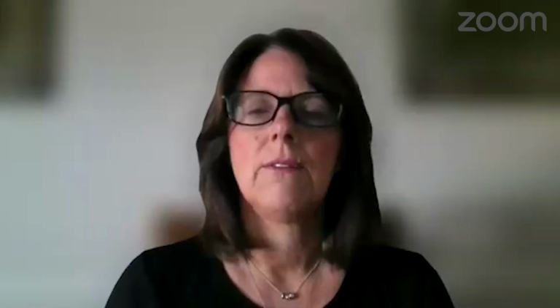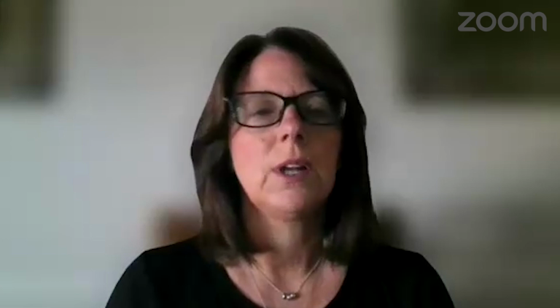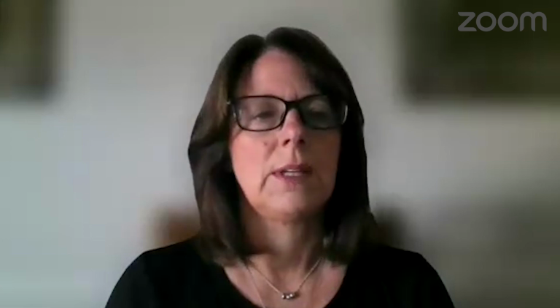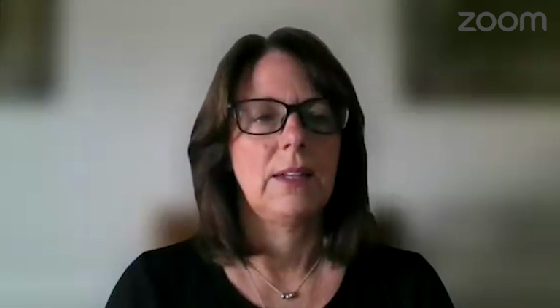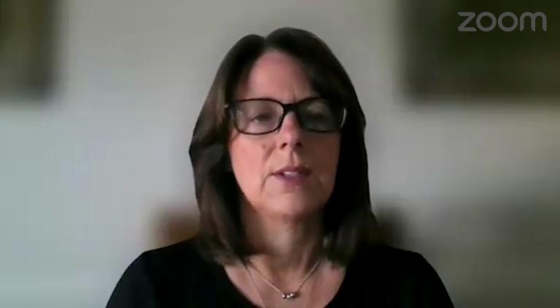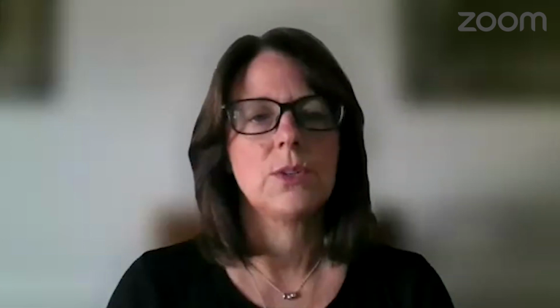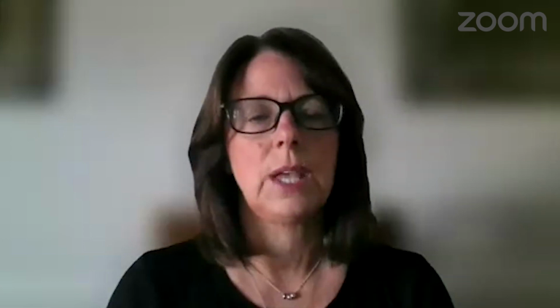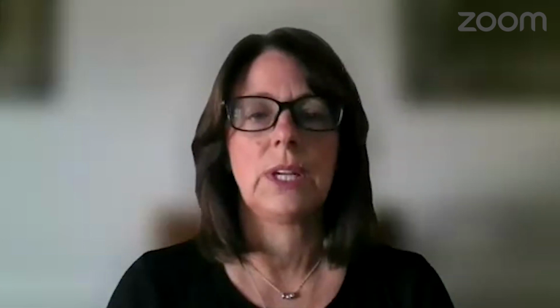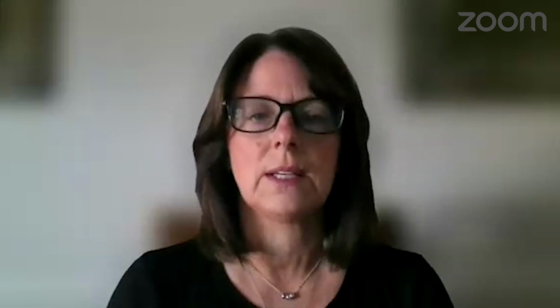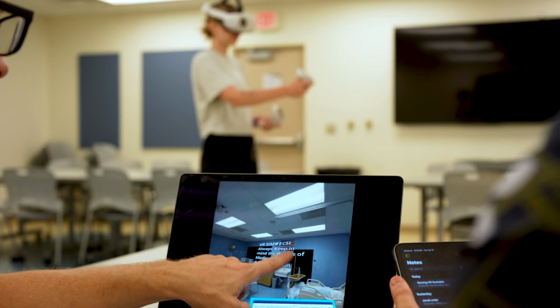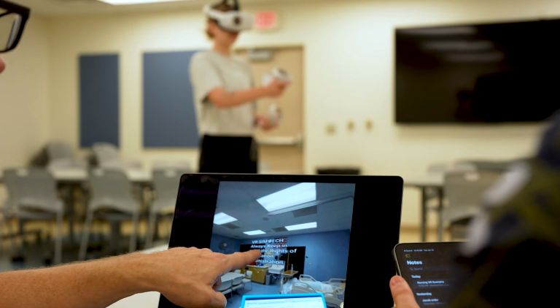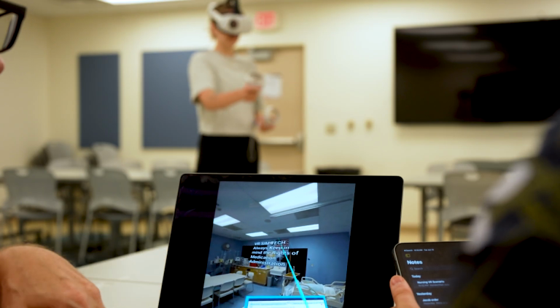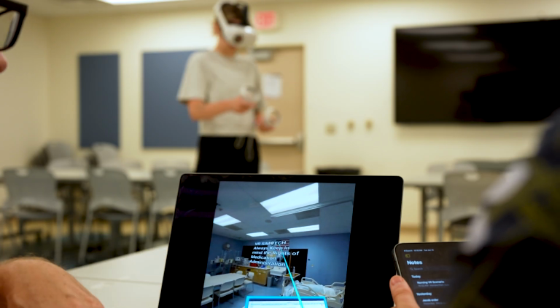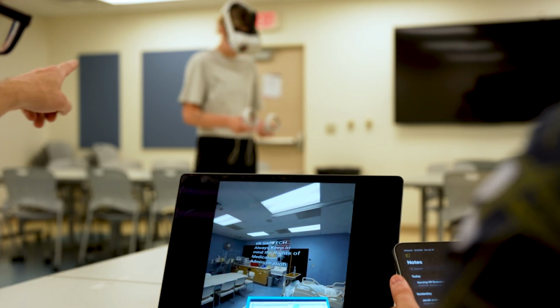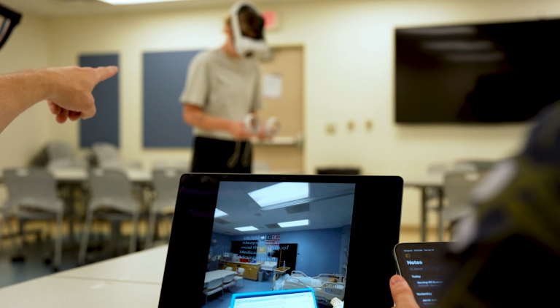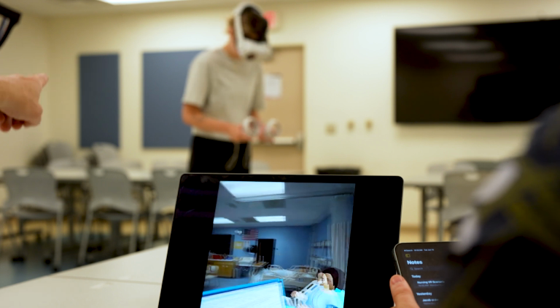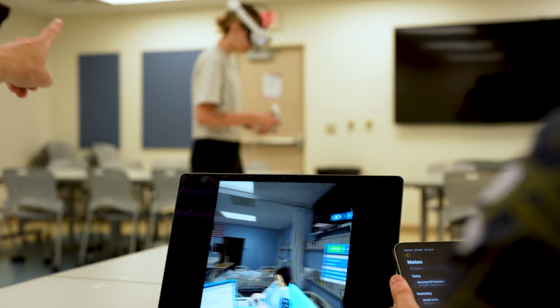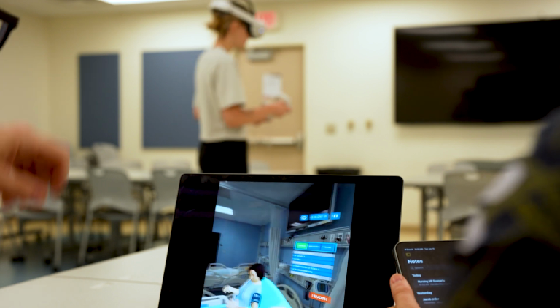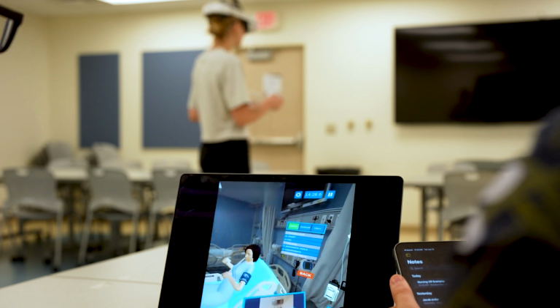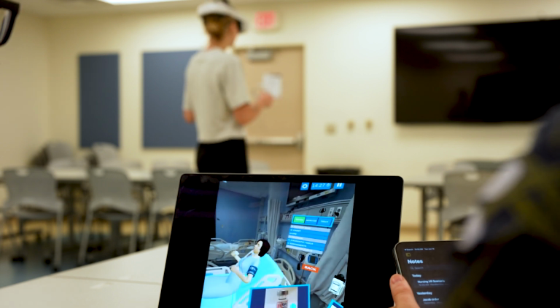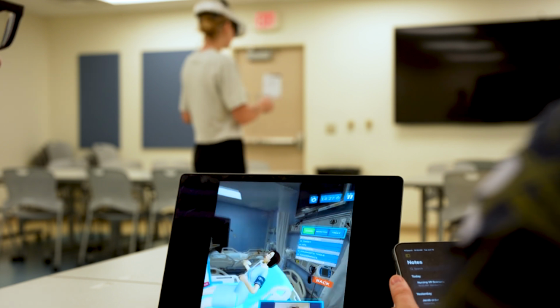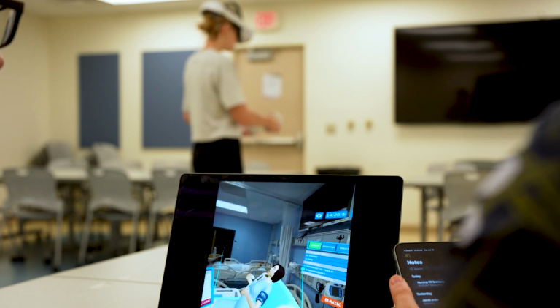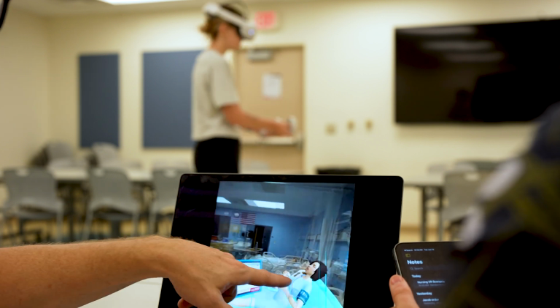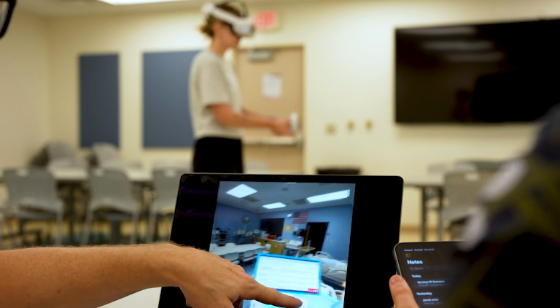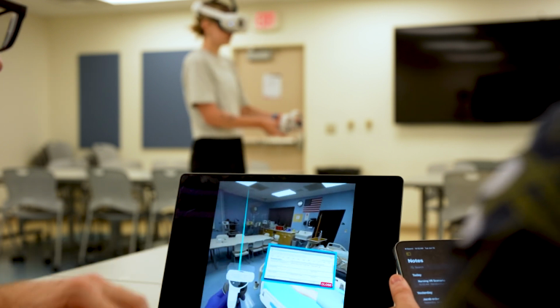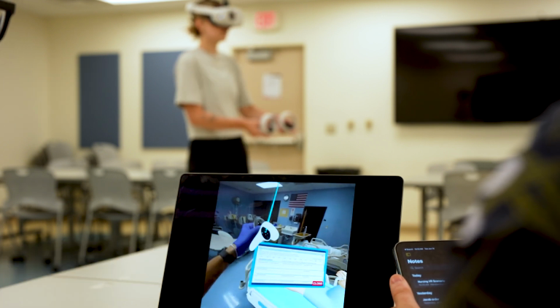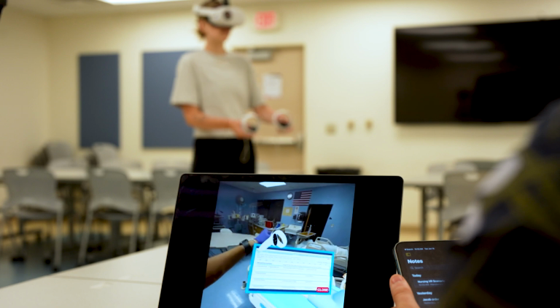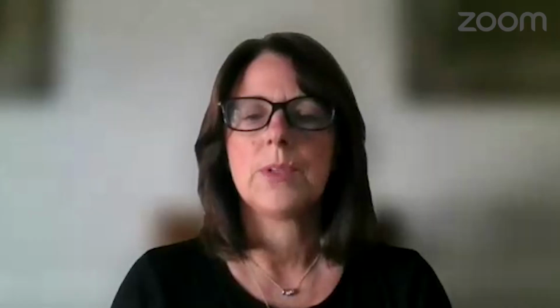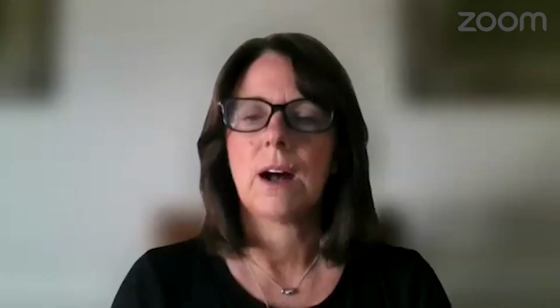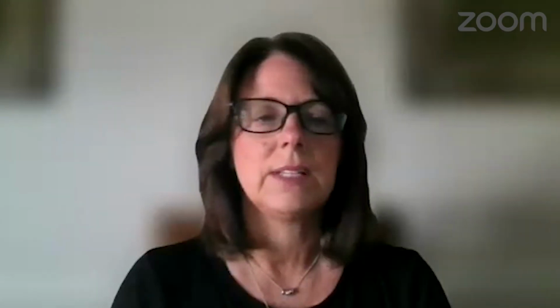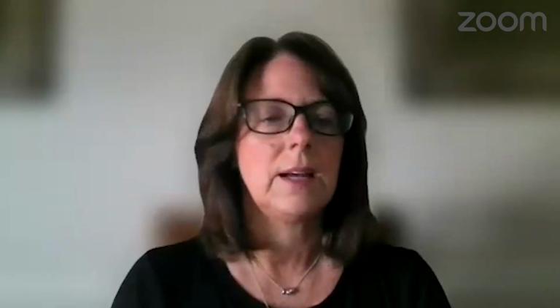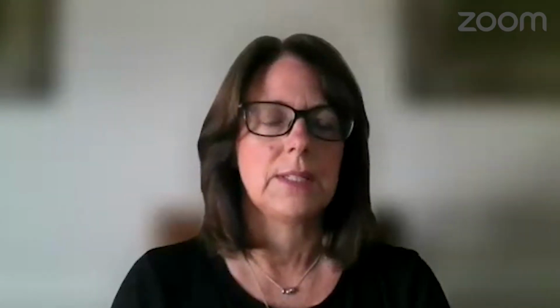Virtual and augmented reality allows our students to engage in realistic clinical scenarios without any risk to patients, offering truly immersive learning experiences, aligning their training with contemporary healthcare models, and boosting their confidence and competency.